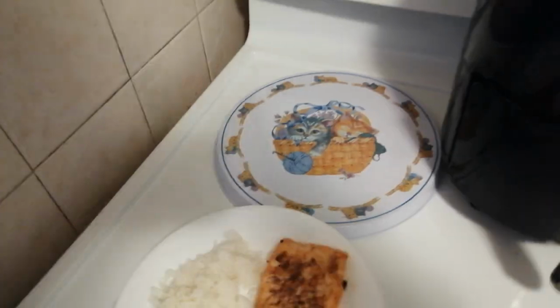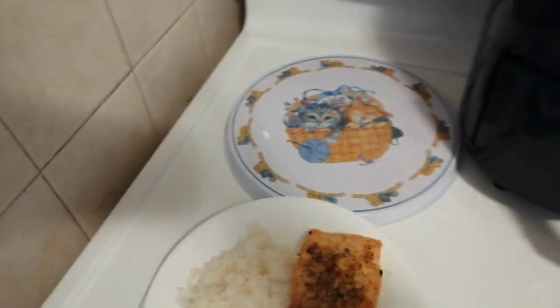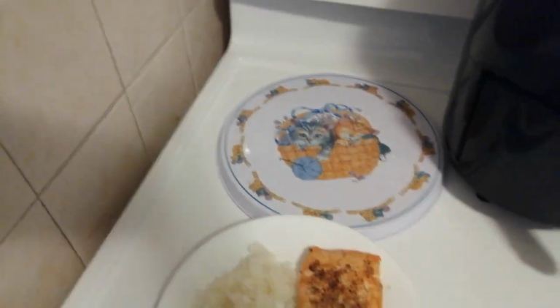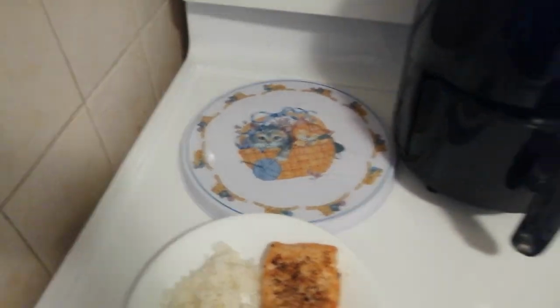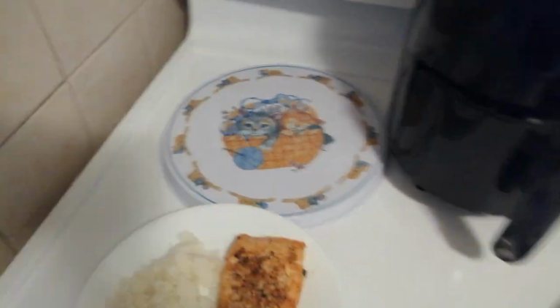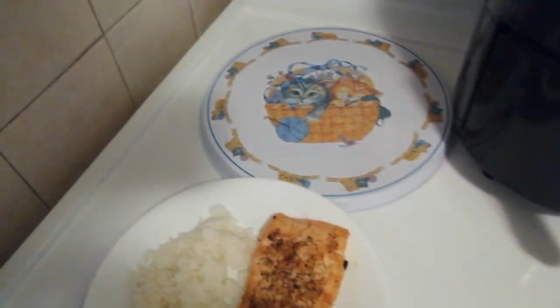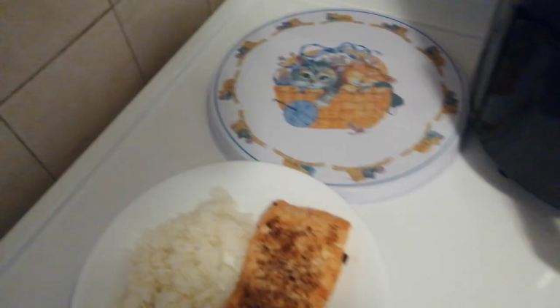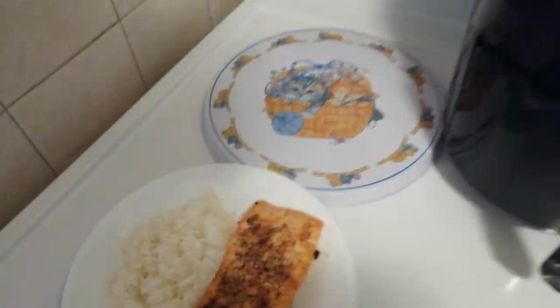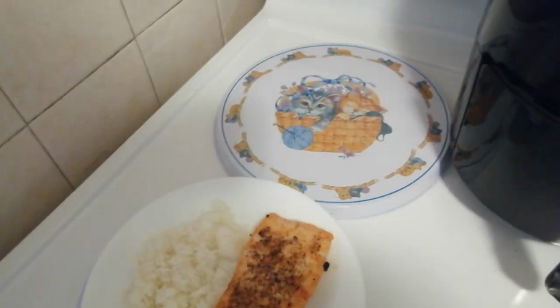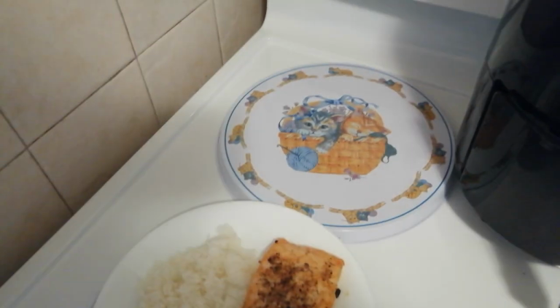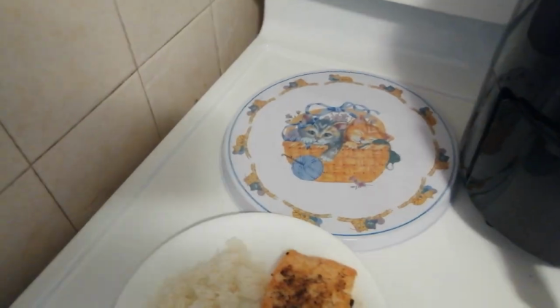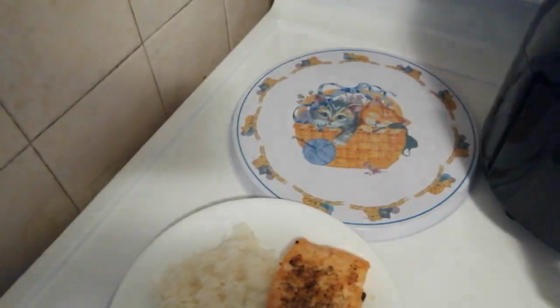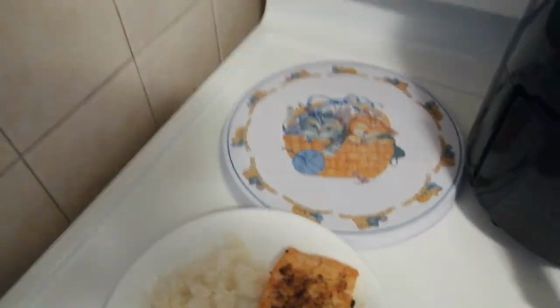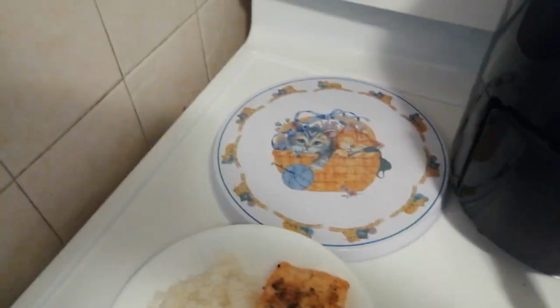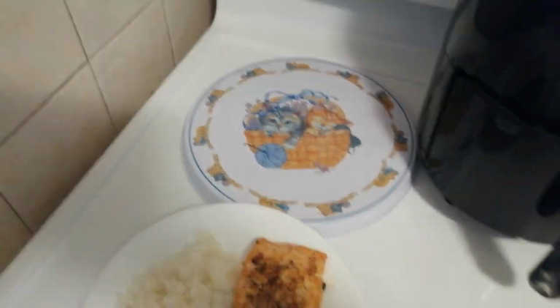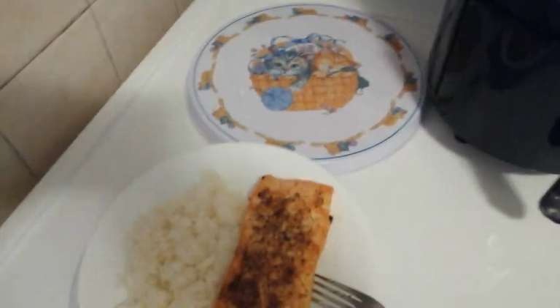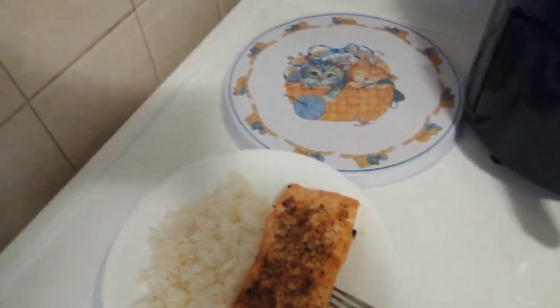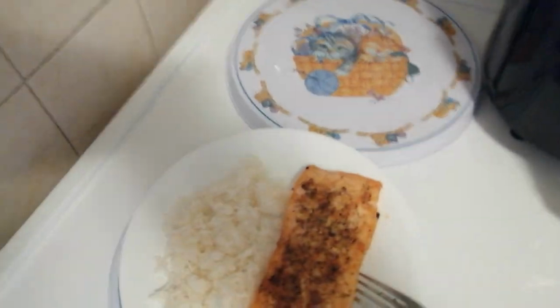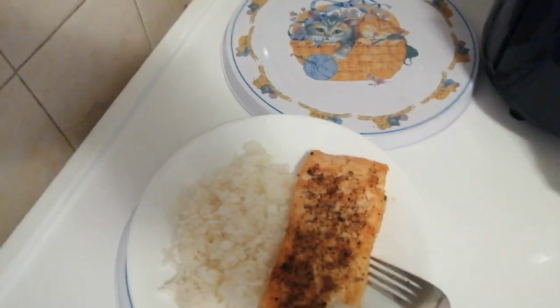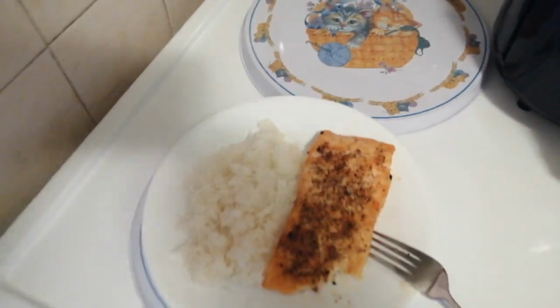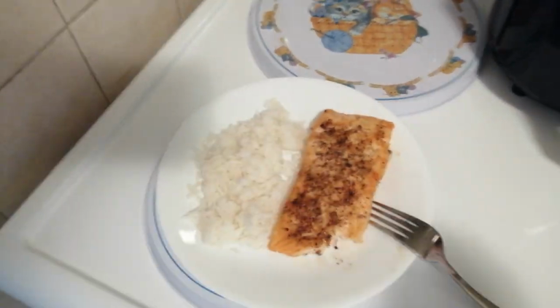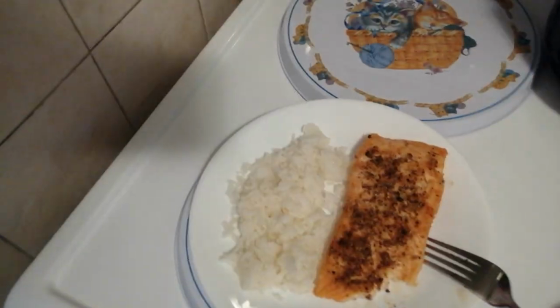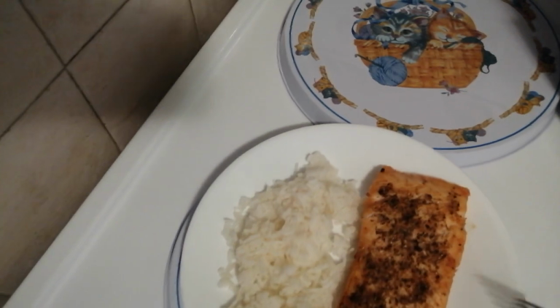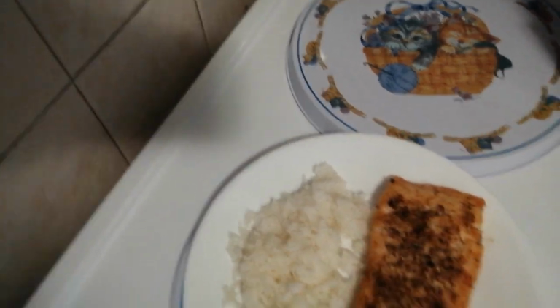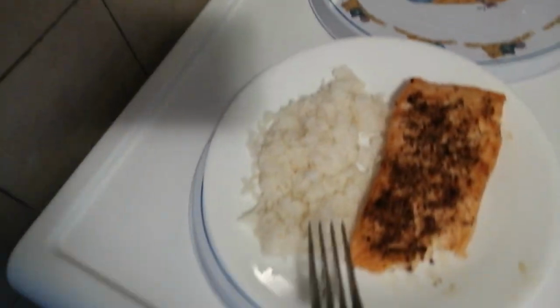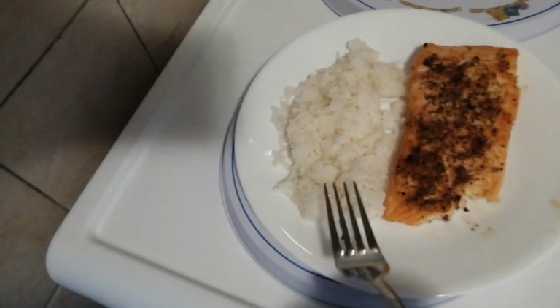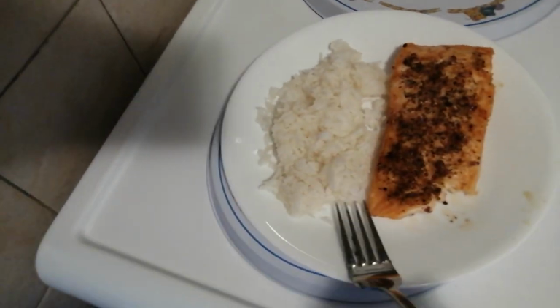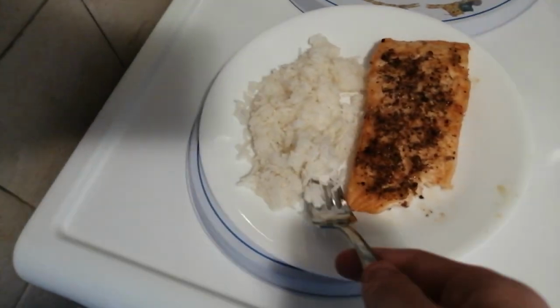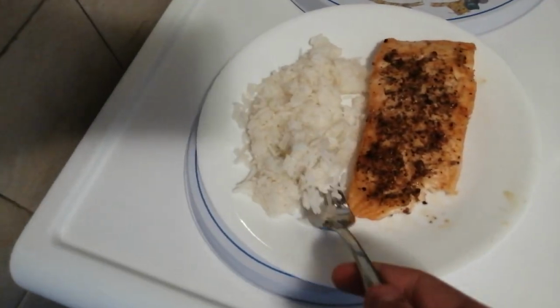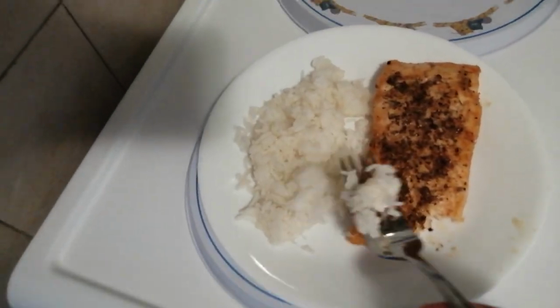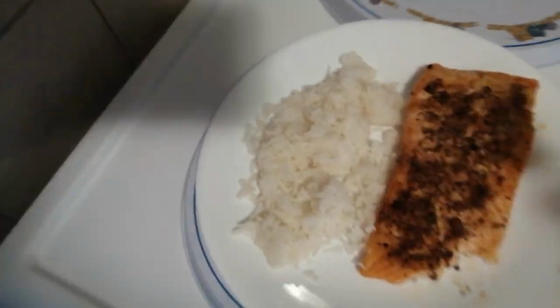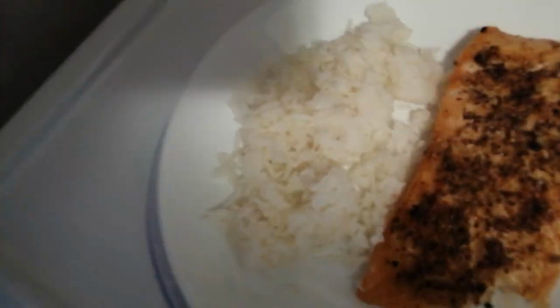That's a bit hot. That's hot. But it's really good. I'm going to have a bit of the rice. Oh, that's really good.